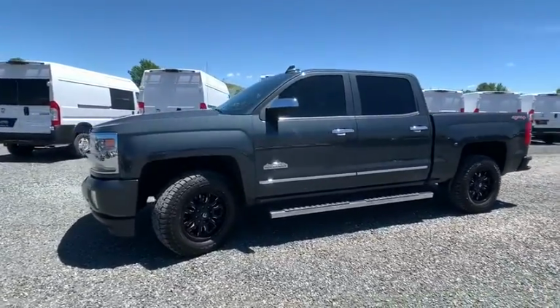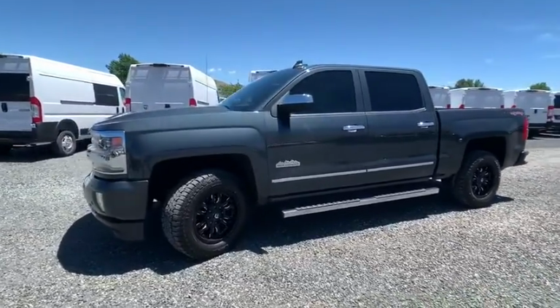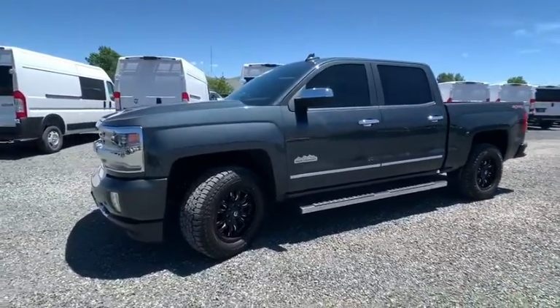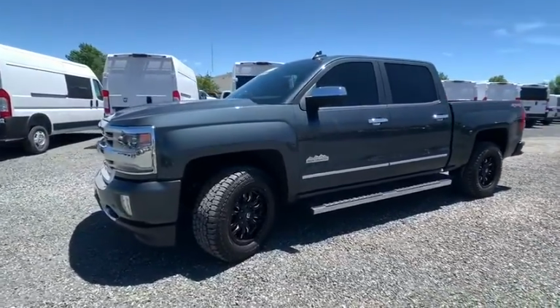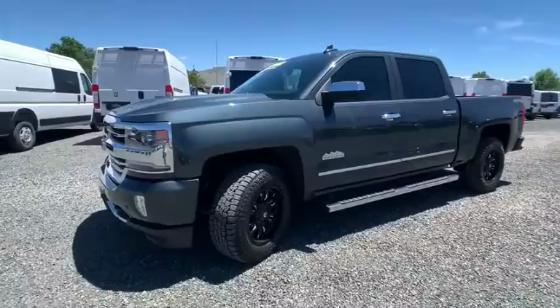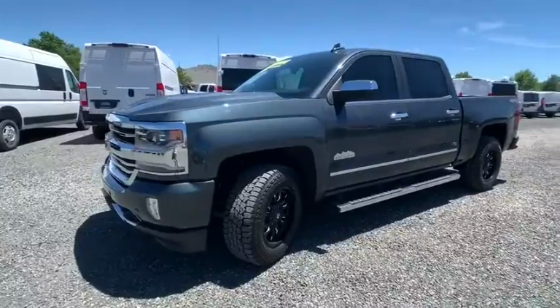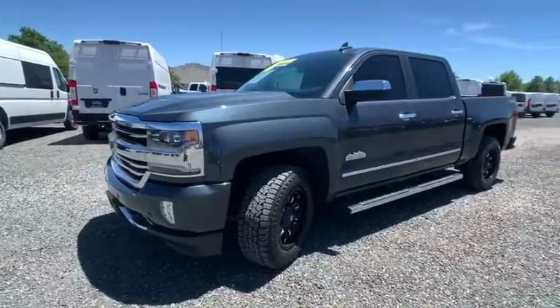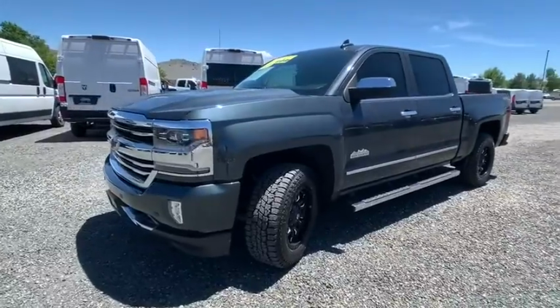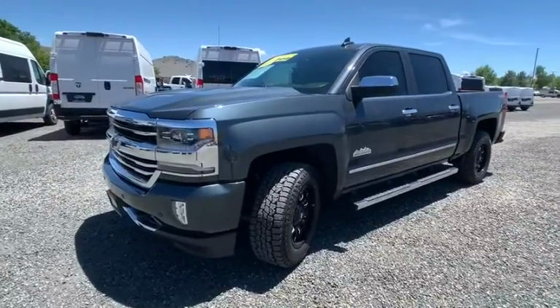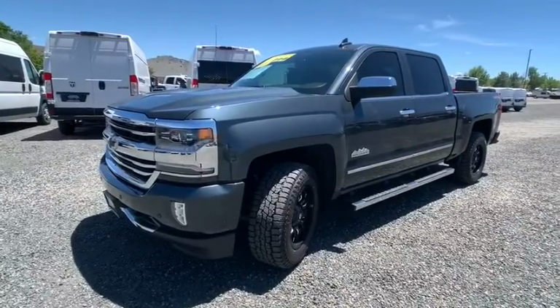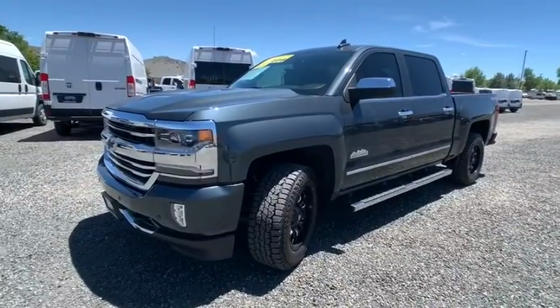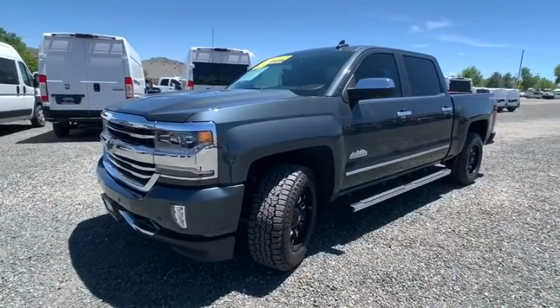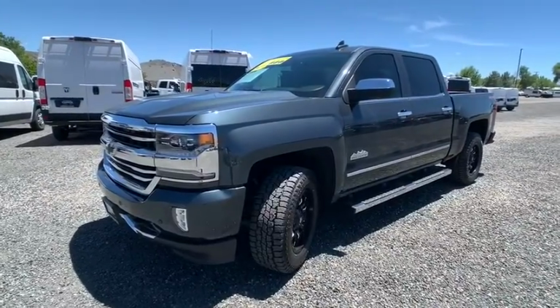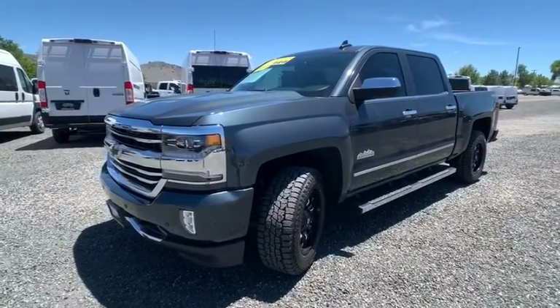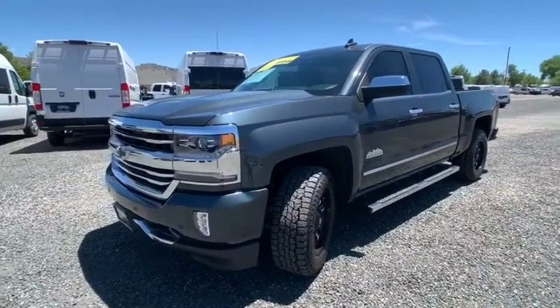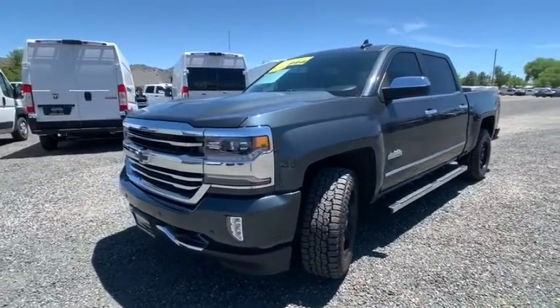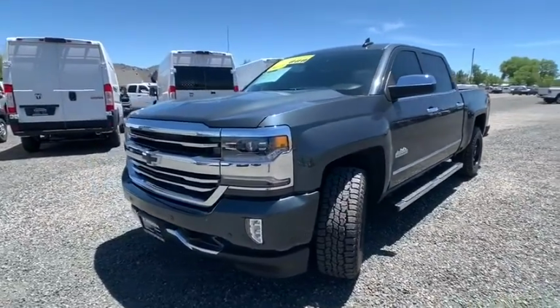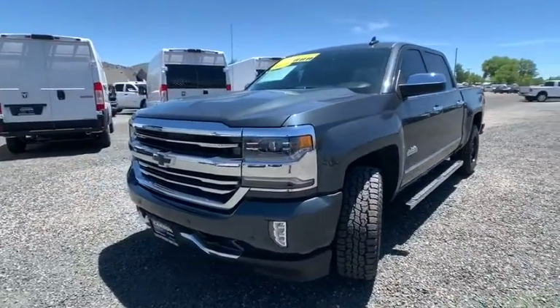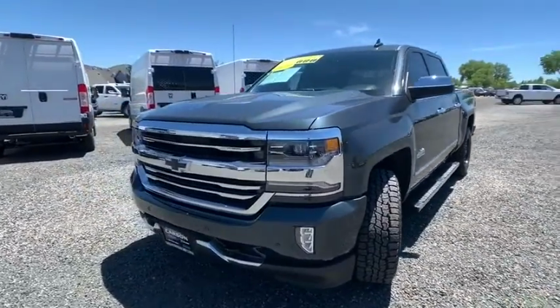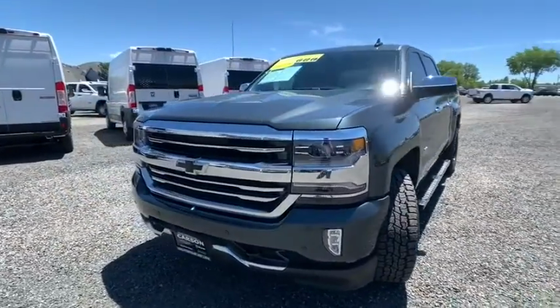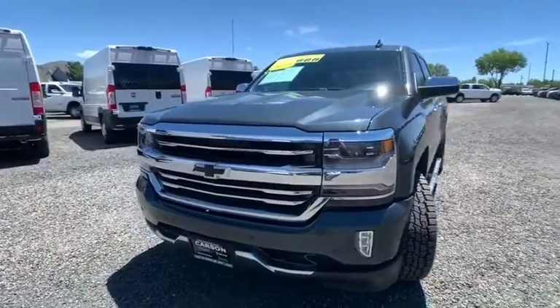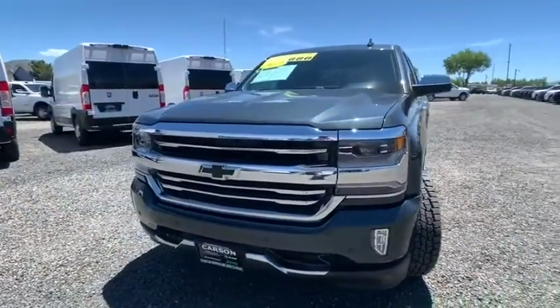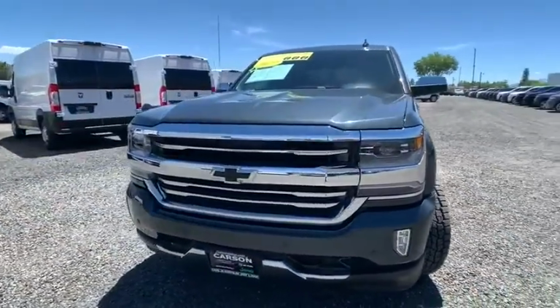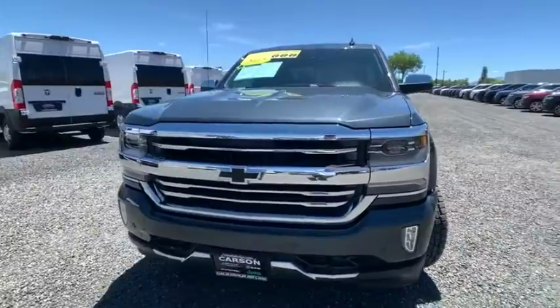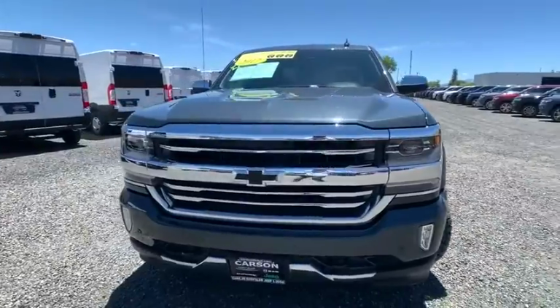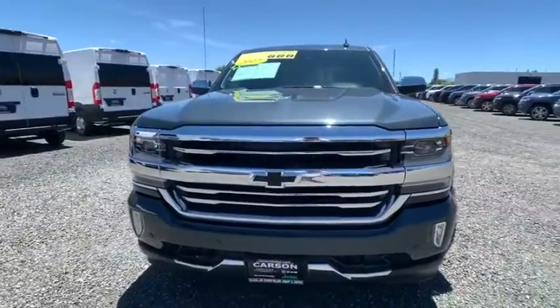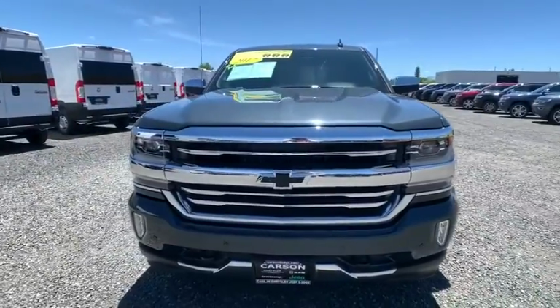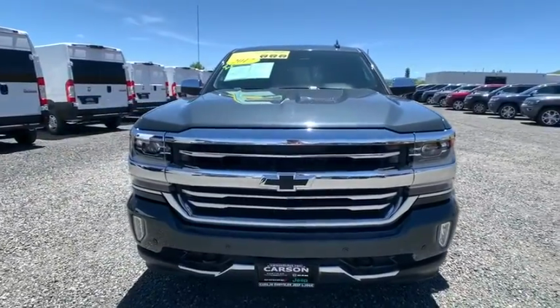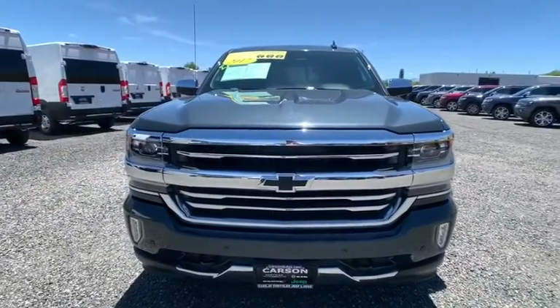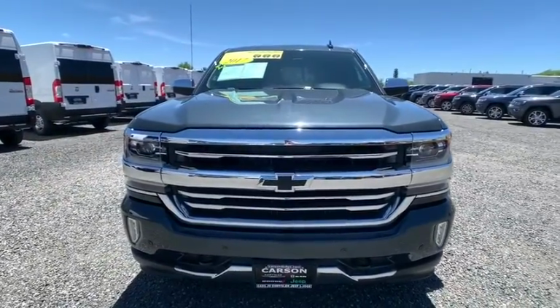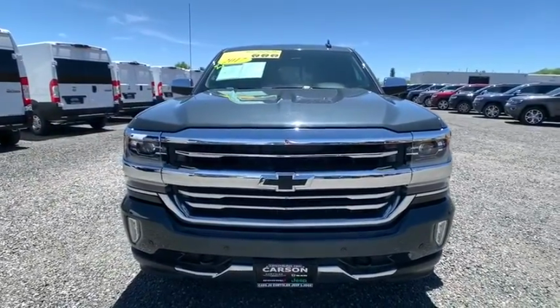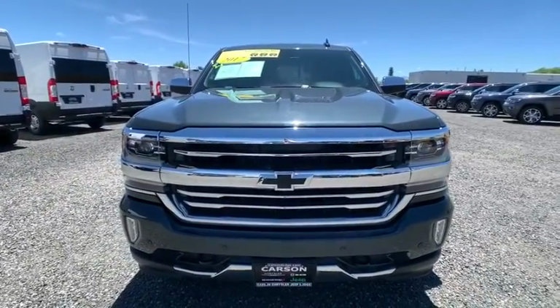Chrome Mirror Caps, Universal Garage Door Opener, Sirius Satellite Radio, Remote Keyless Entry, HD Radio, Dual Zone Climate Control.